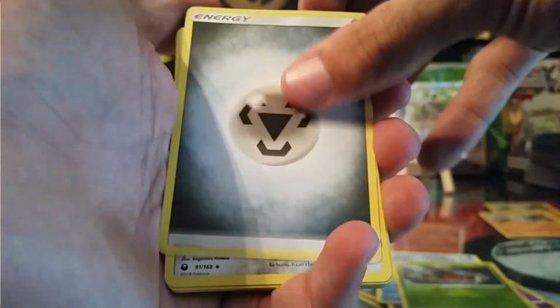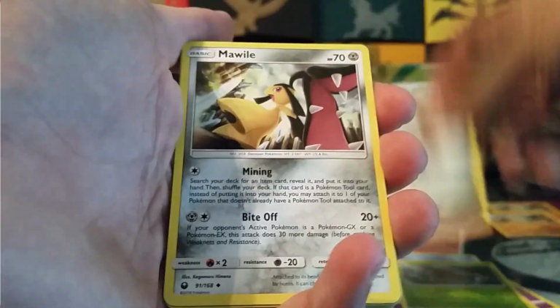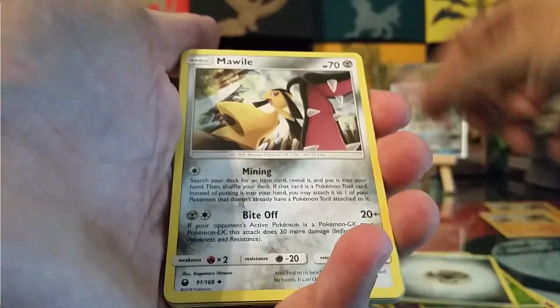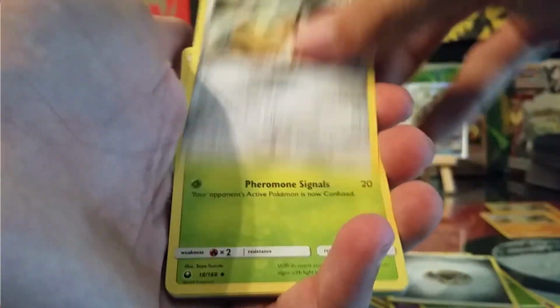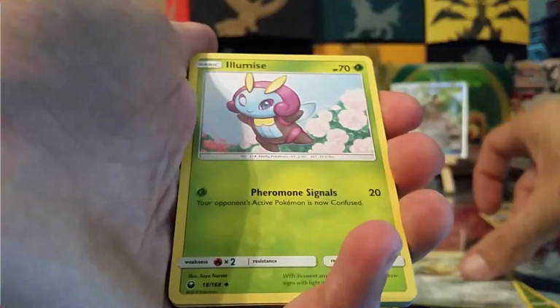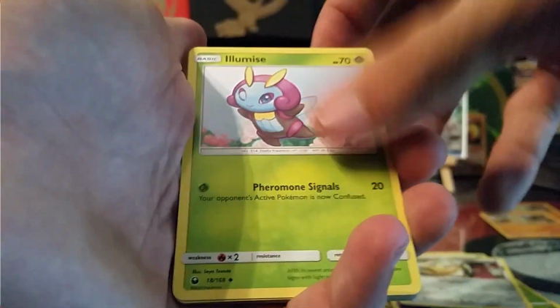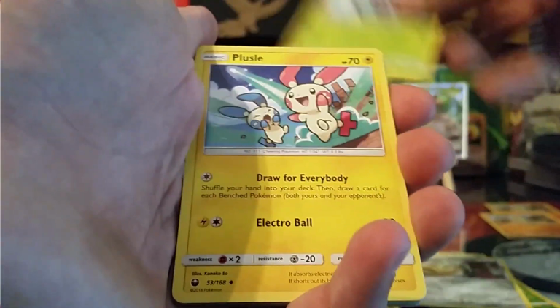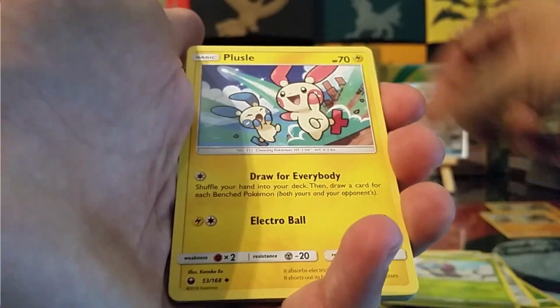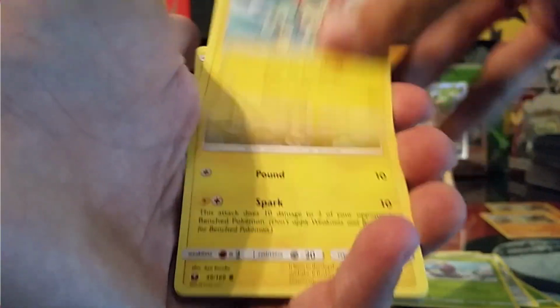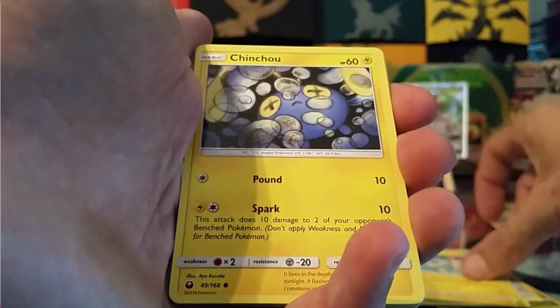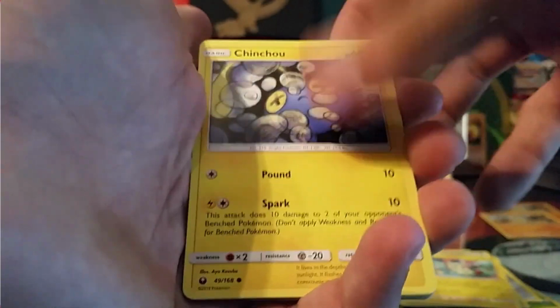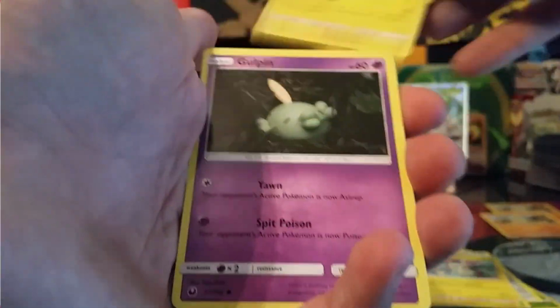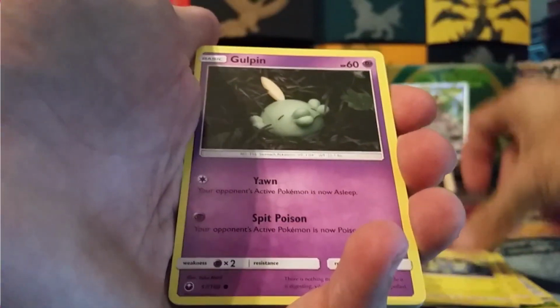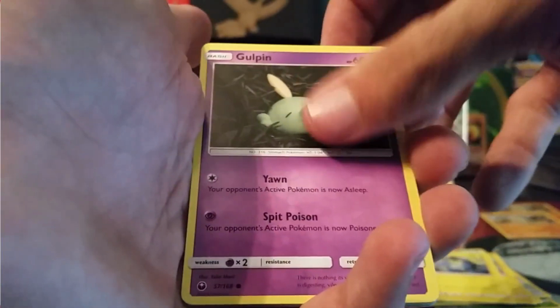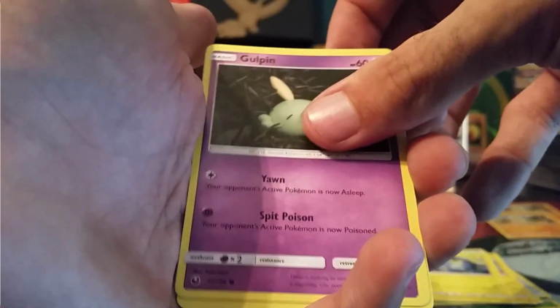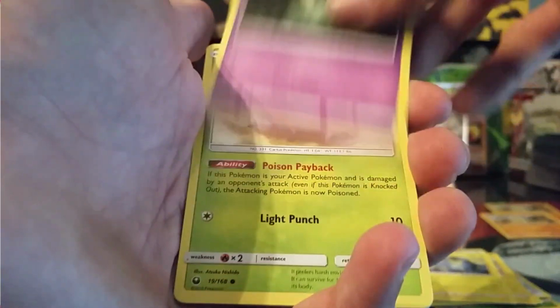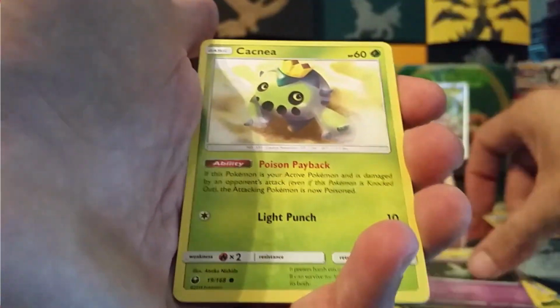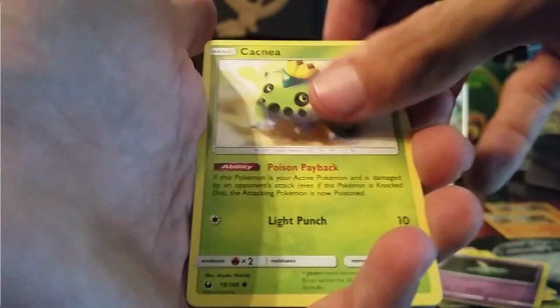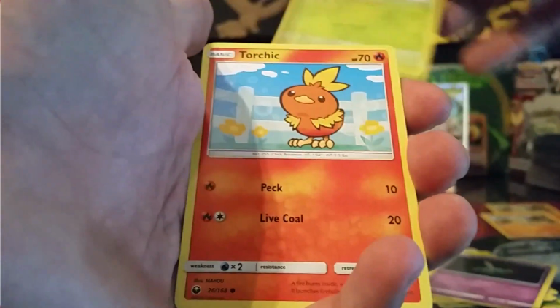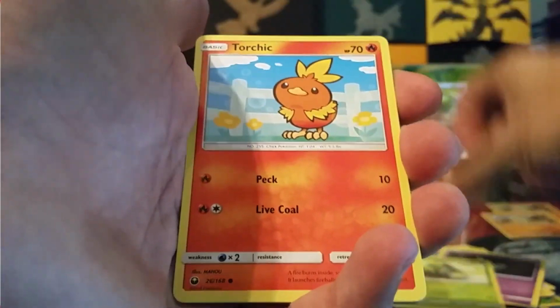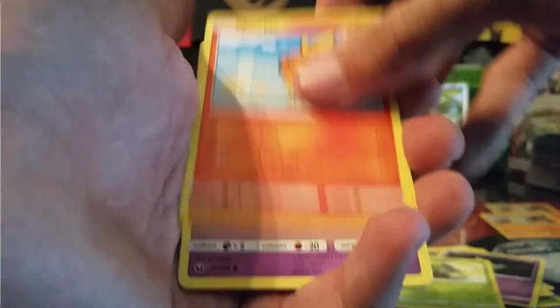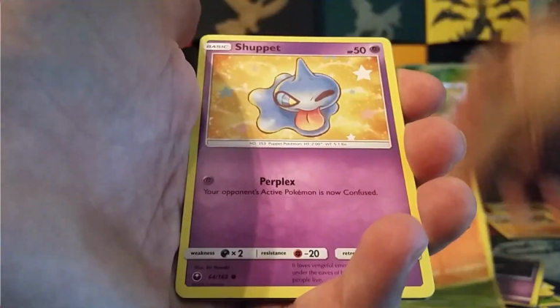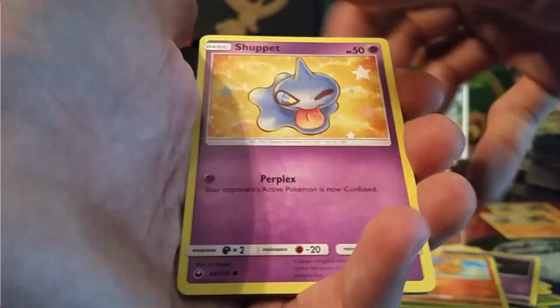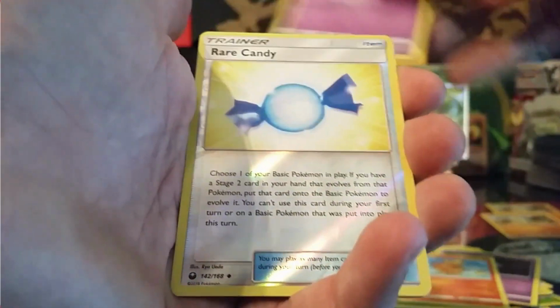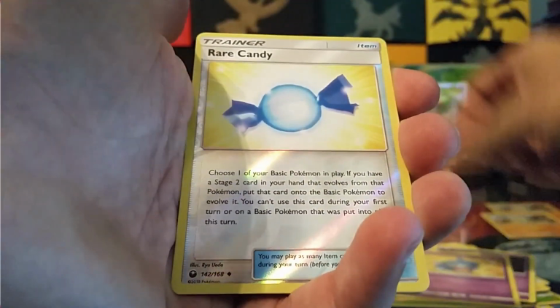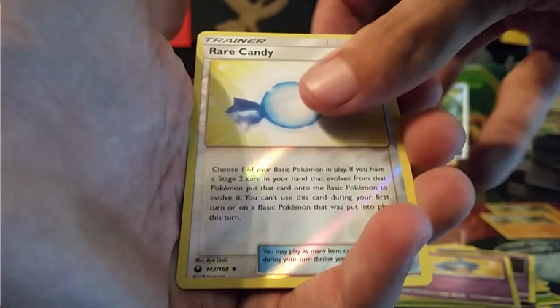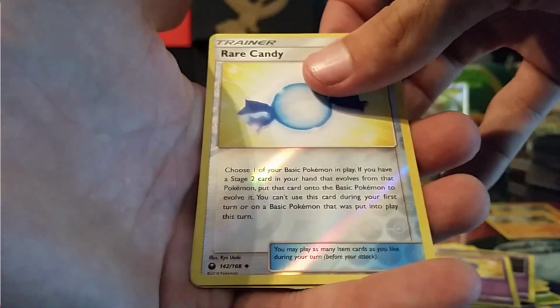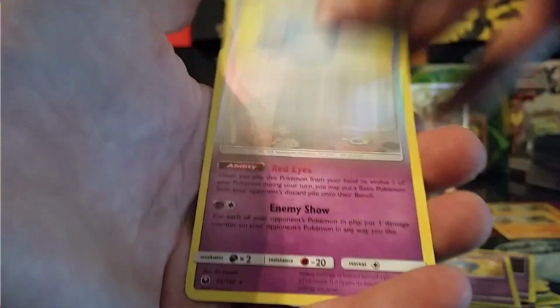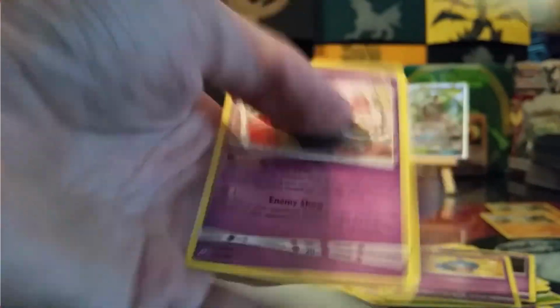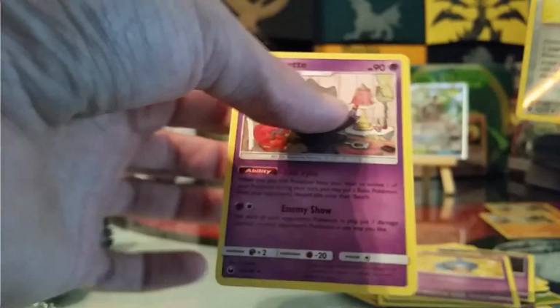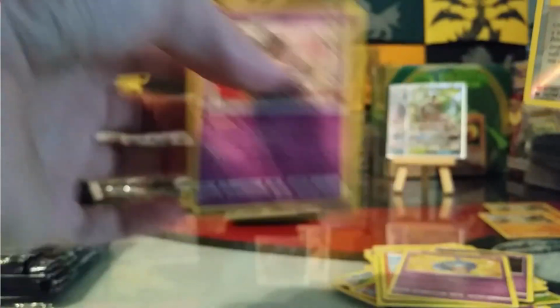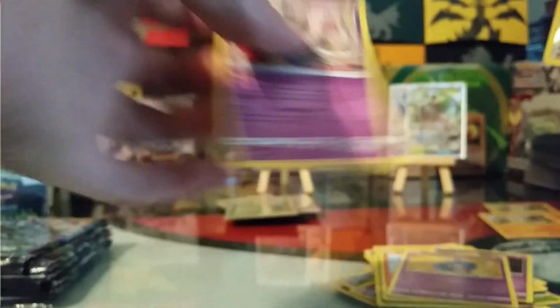We have a Steel Energy, Mawile, Lumis, Puzzle, Chinchow, Gulpin, Cacnea, Torchic, Shuppet, Reverse Rare Candy, and a non-holo Banette.